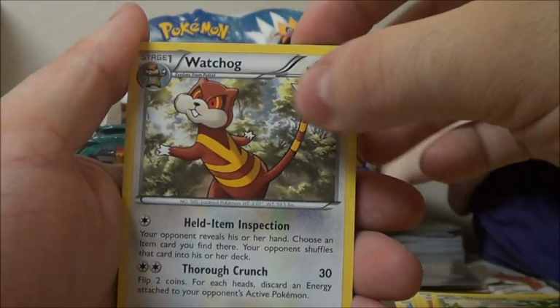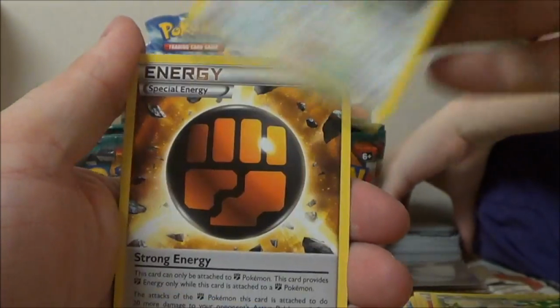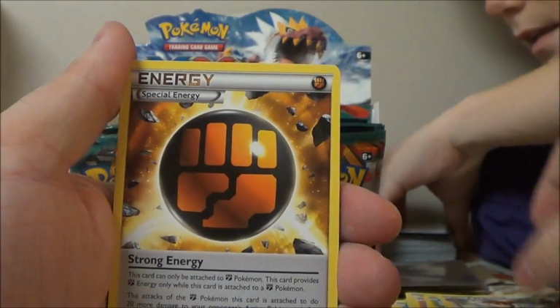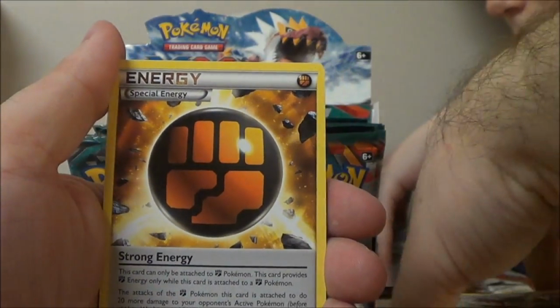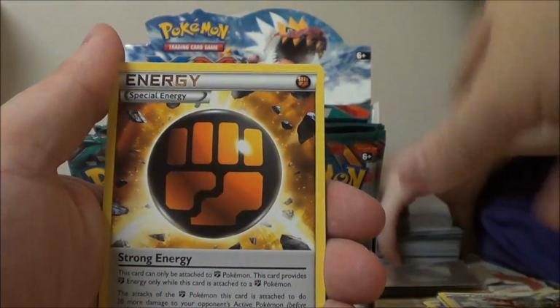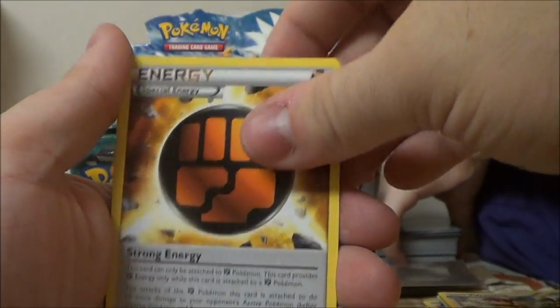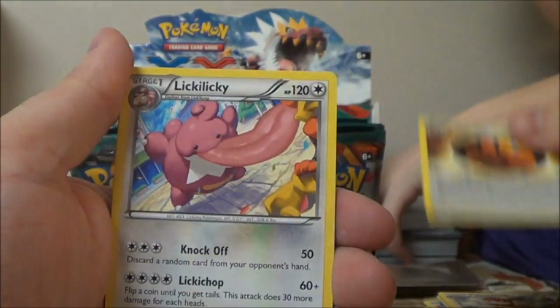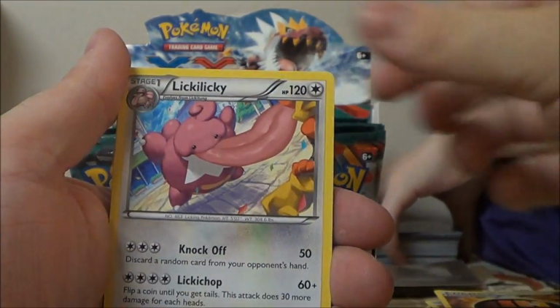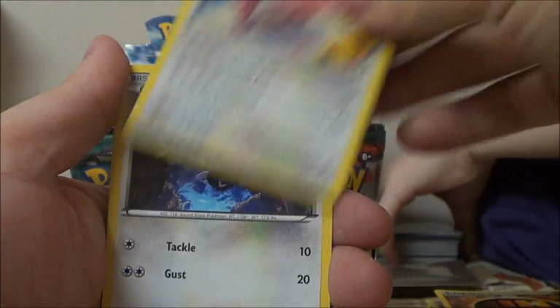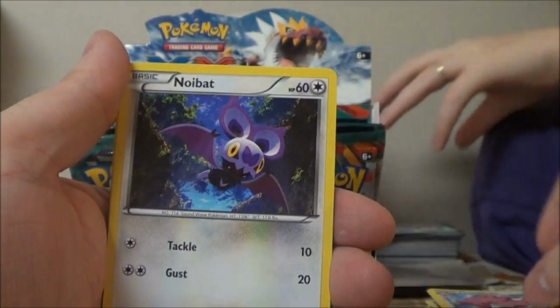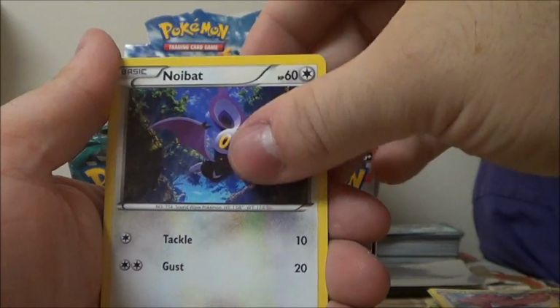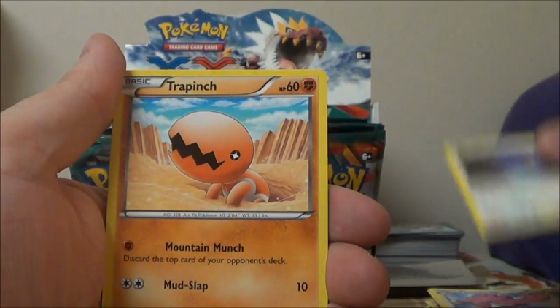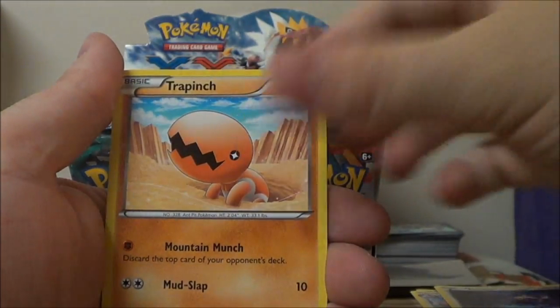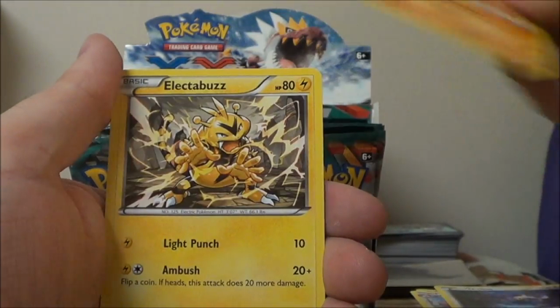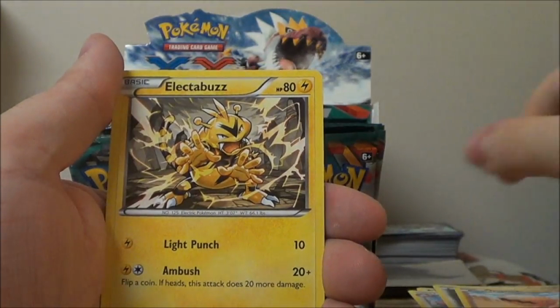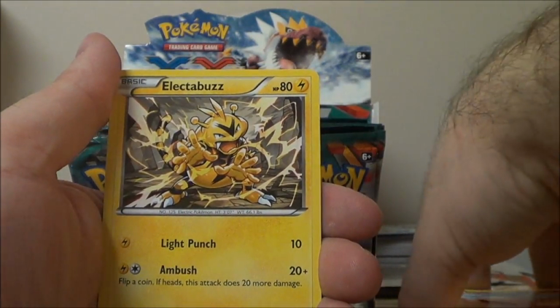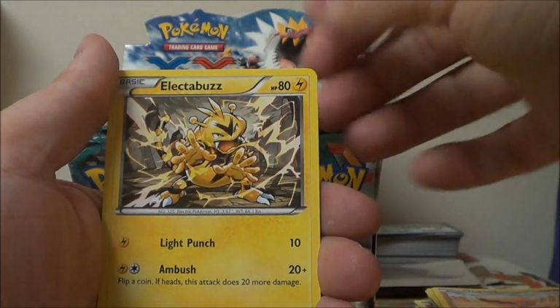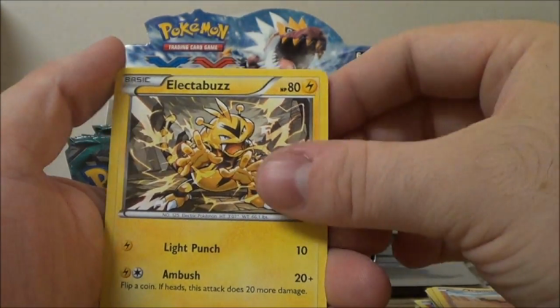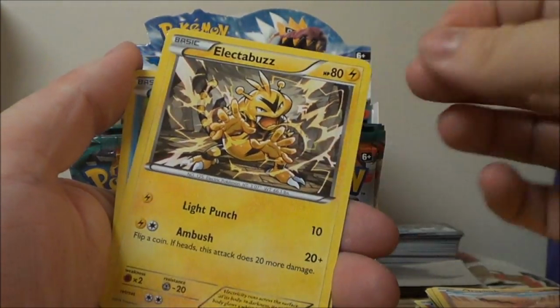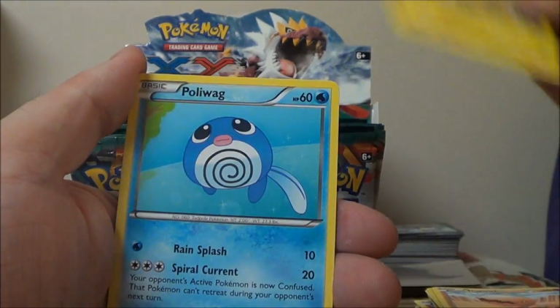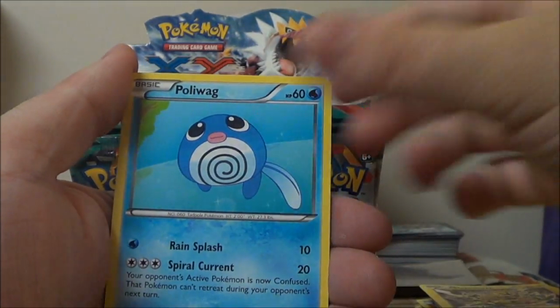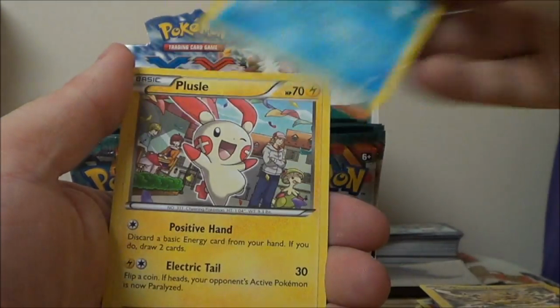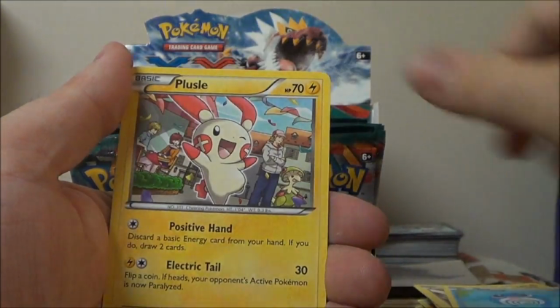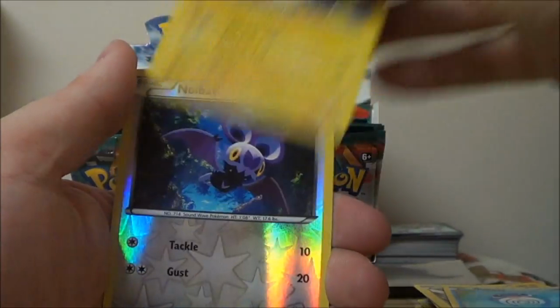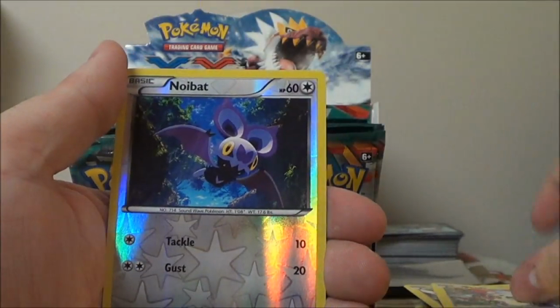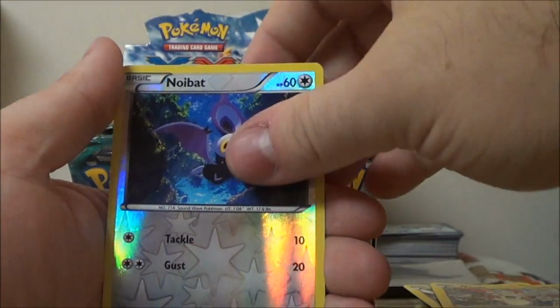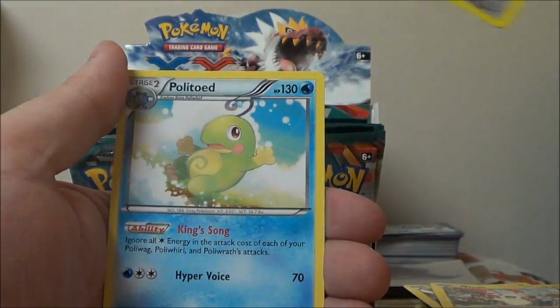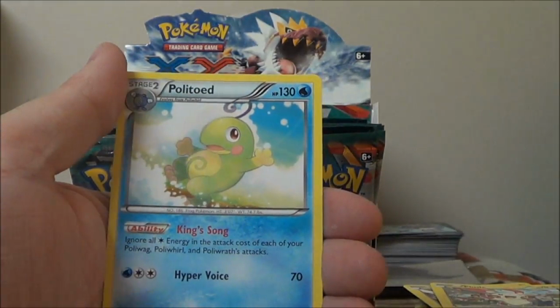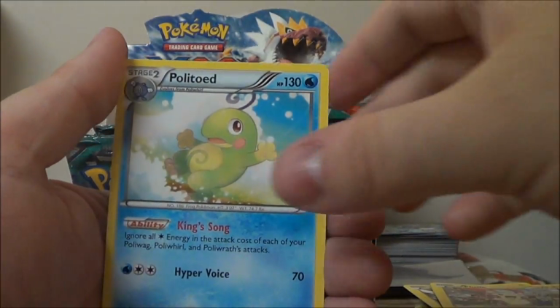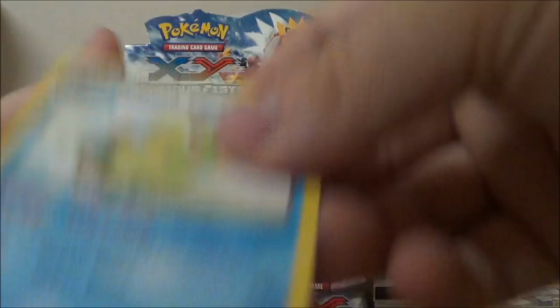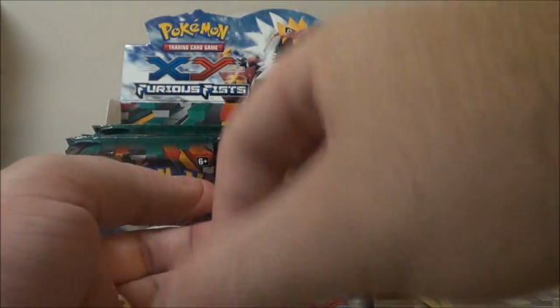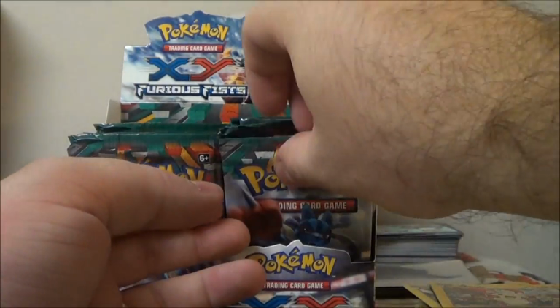We got a Watchog, Strong Energy — I think that's our first one of this box — Licky Licky, Noibat, Trapinch. They're beginning to blur together just a little. Electabuzz, Poliwag, Plusle, Reverse Noibat, and a non-Holo Politoad.